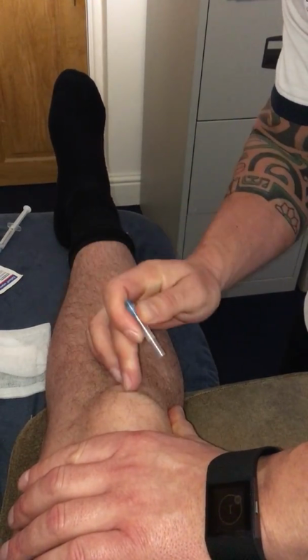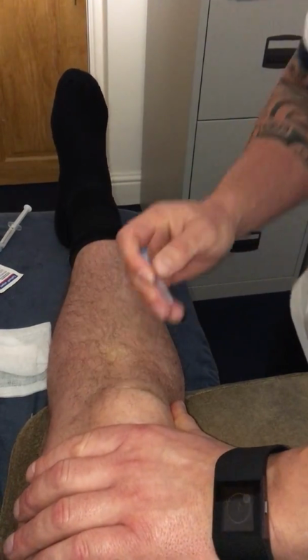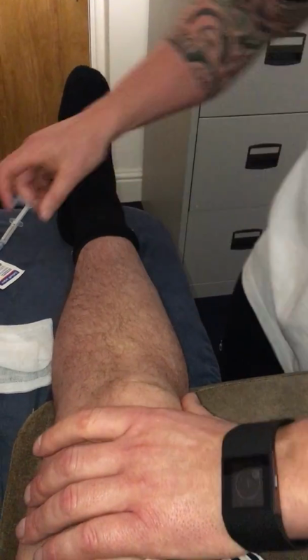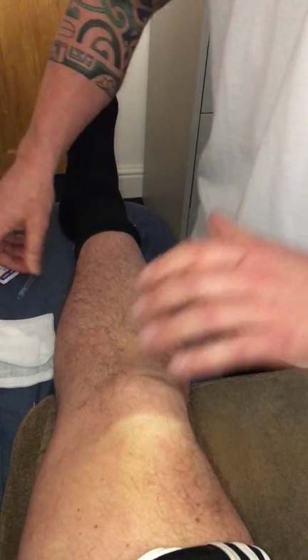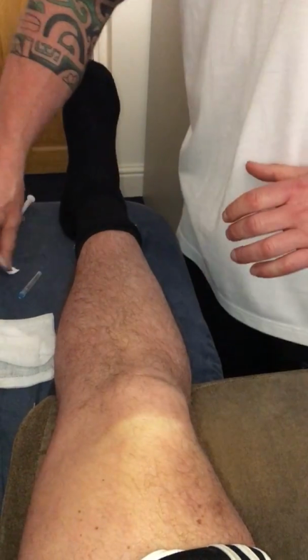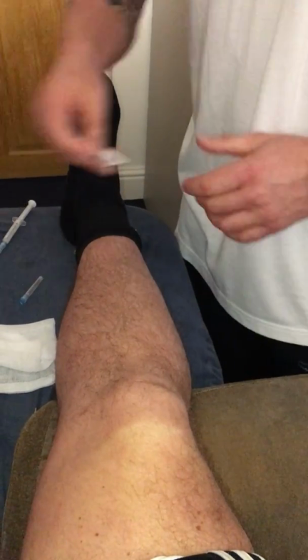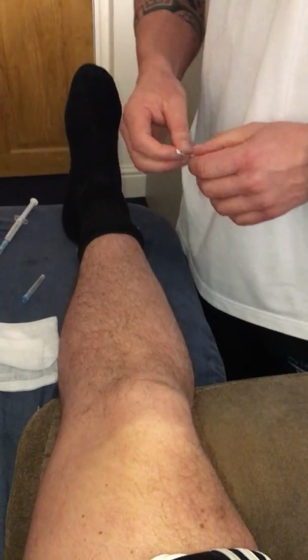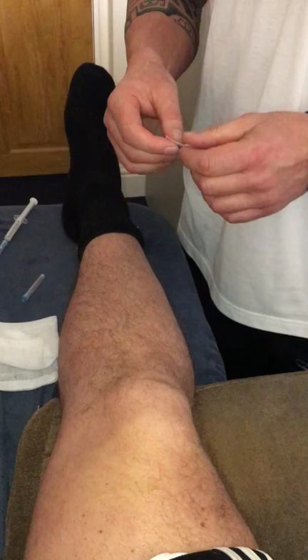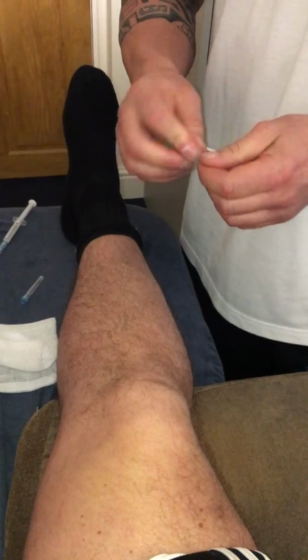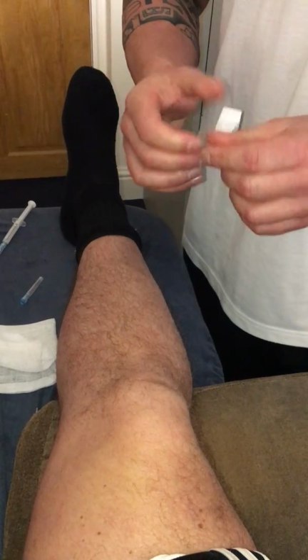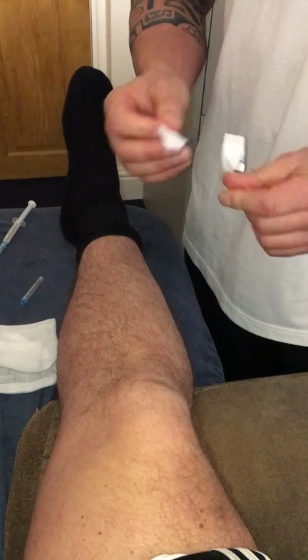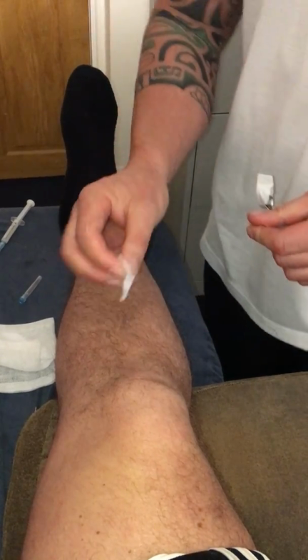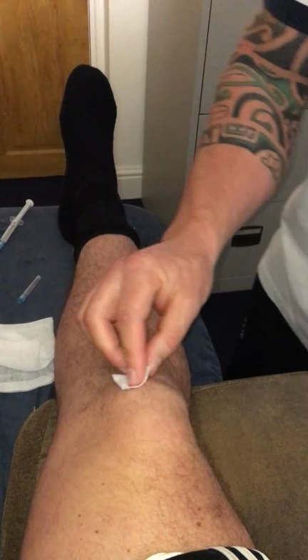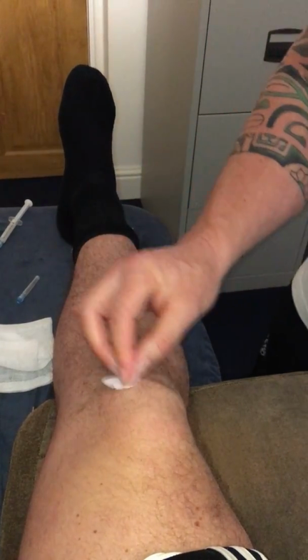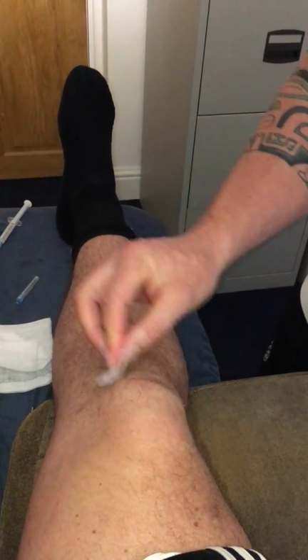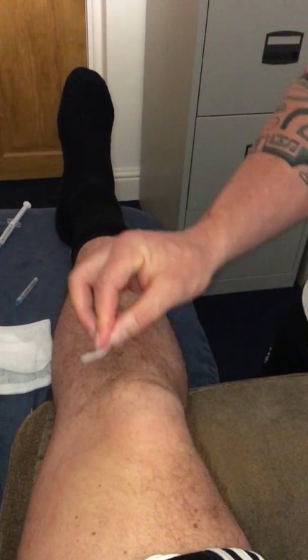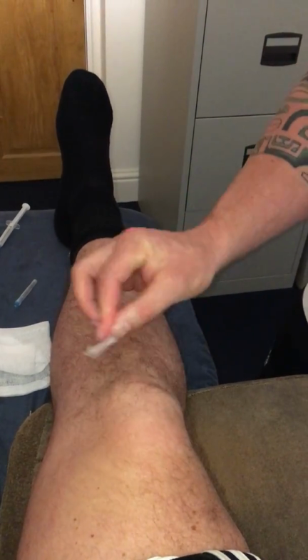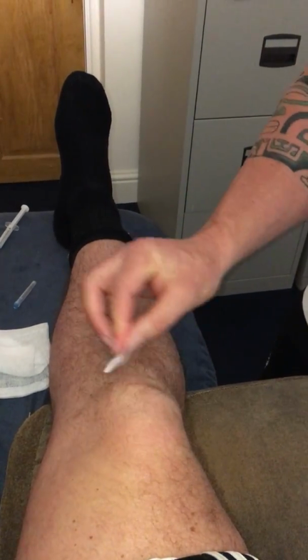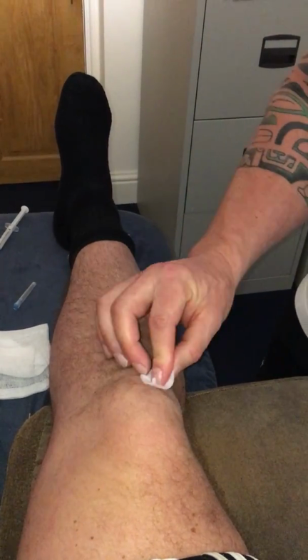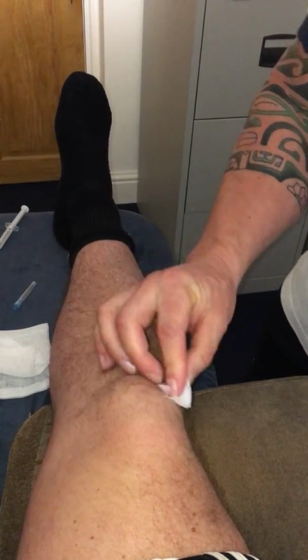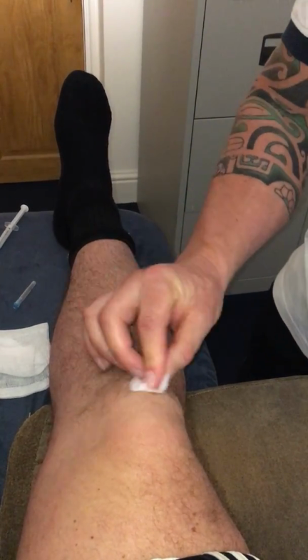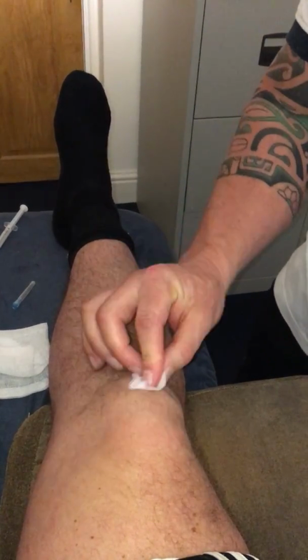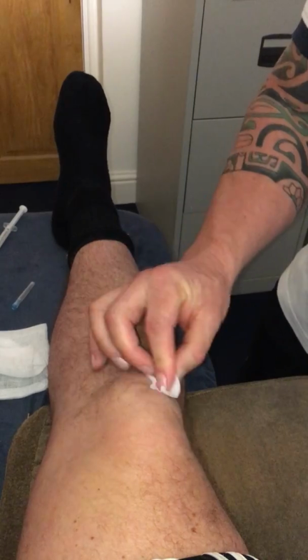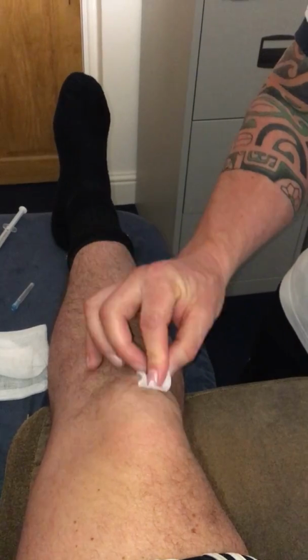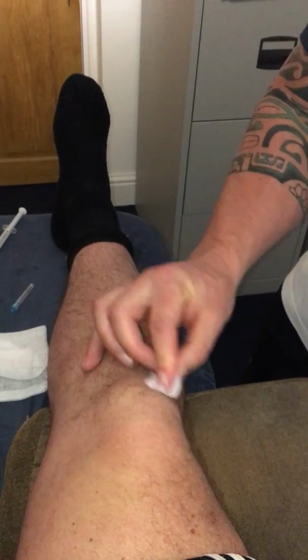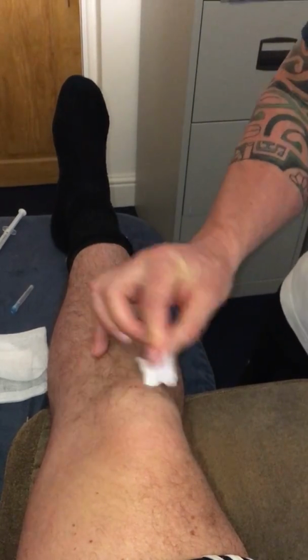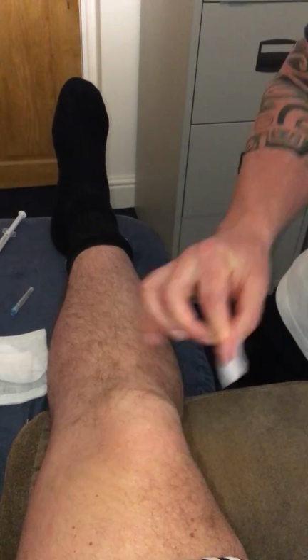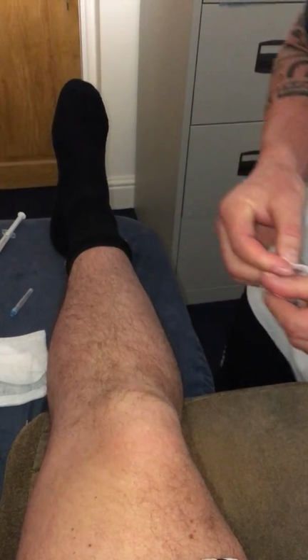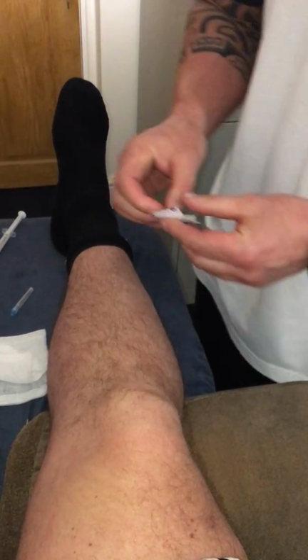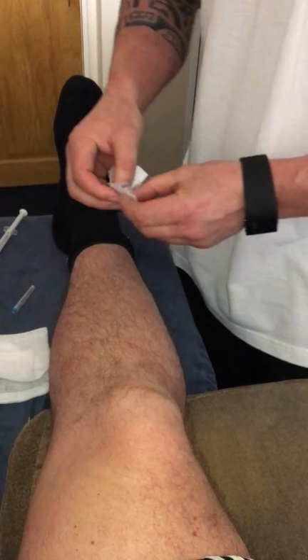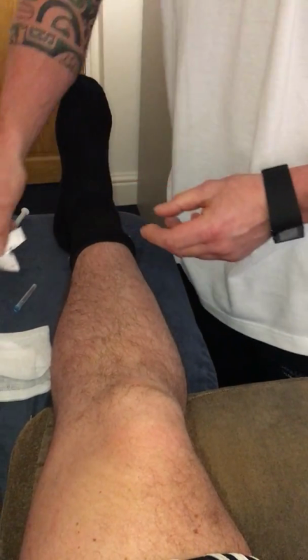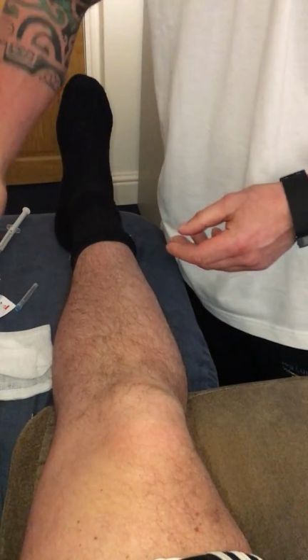Mark the area and we're going to swab the area to clean it. This is a non-touch technique, so basically once we've cleaned it, we don't touch the area again due to risk of infection.